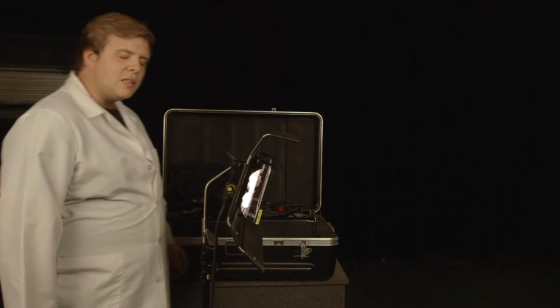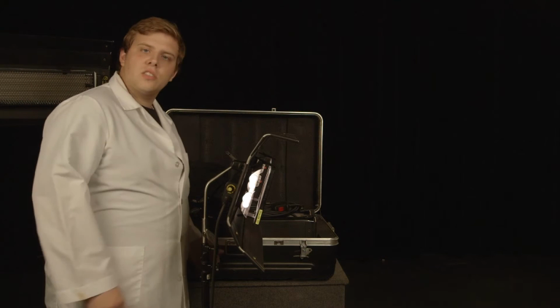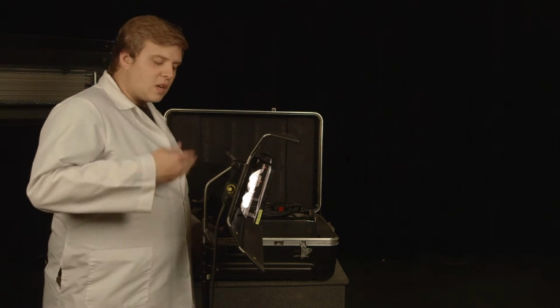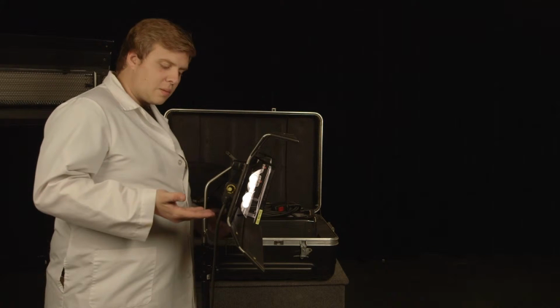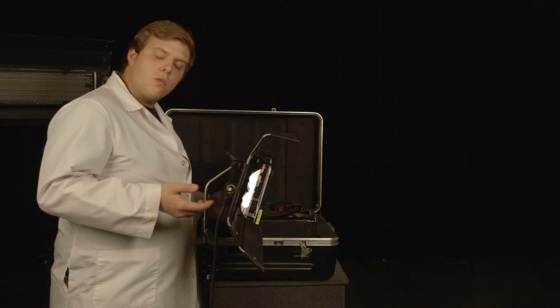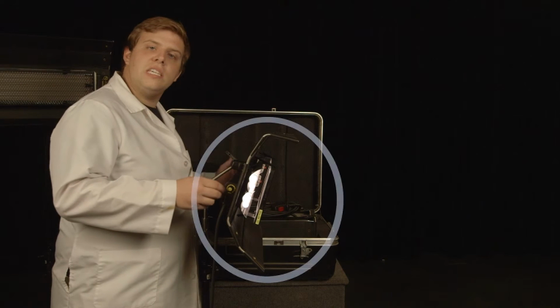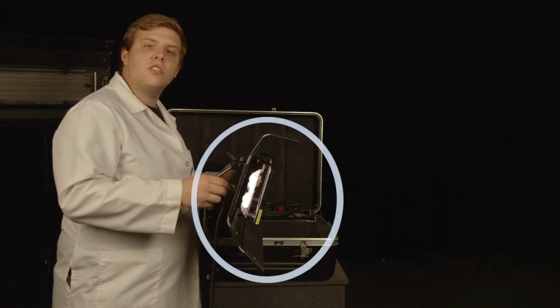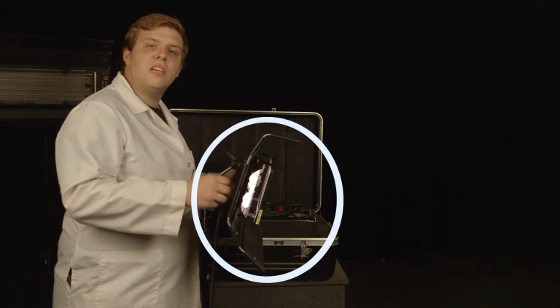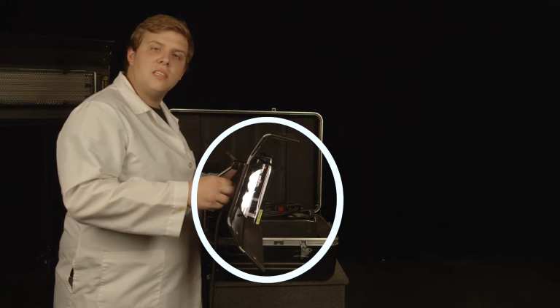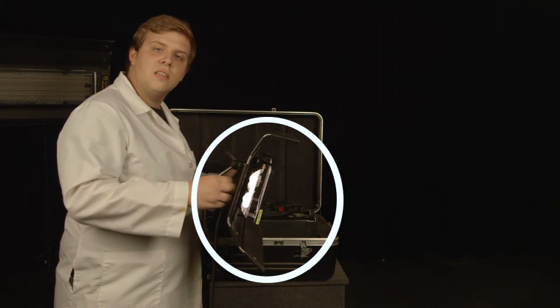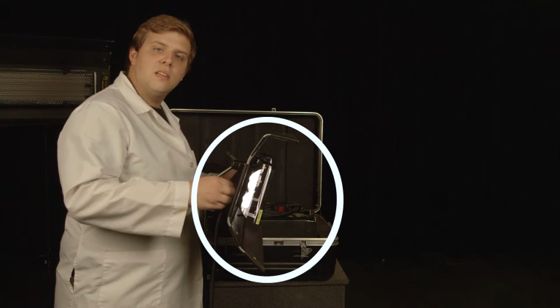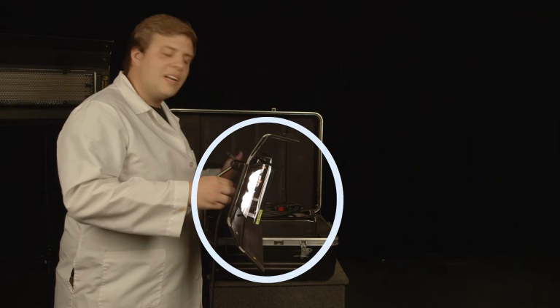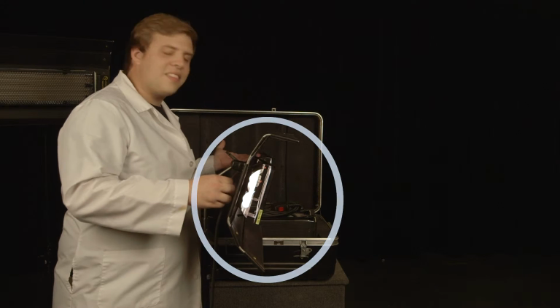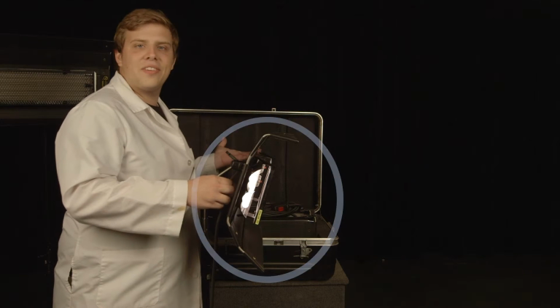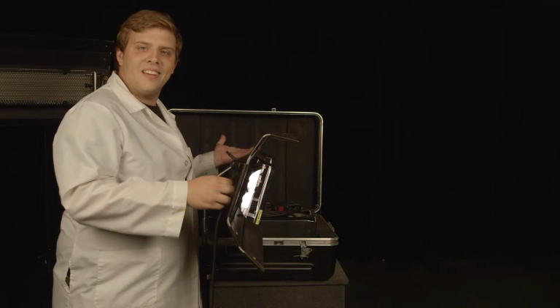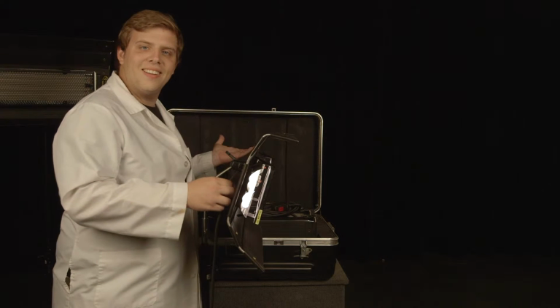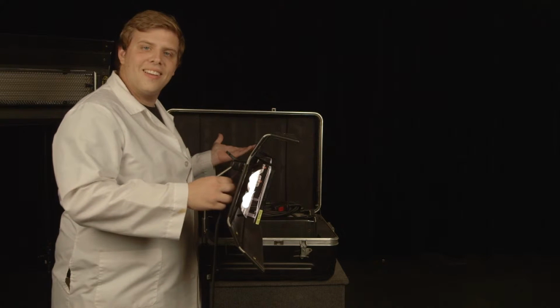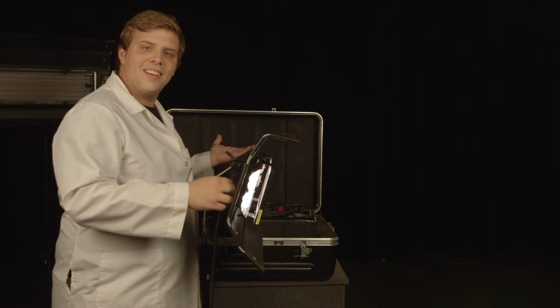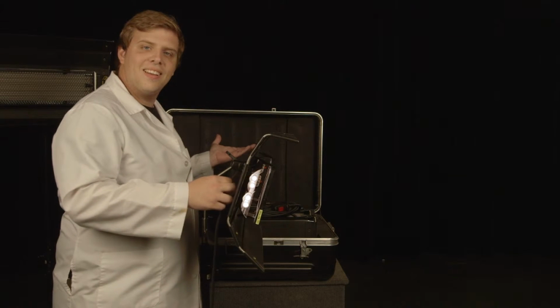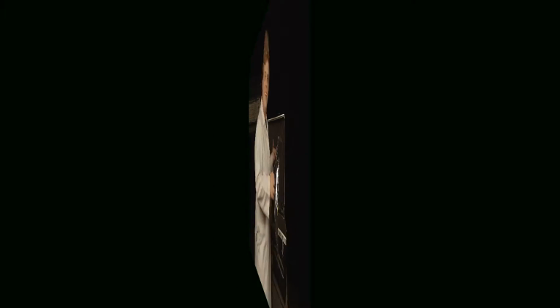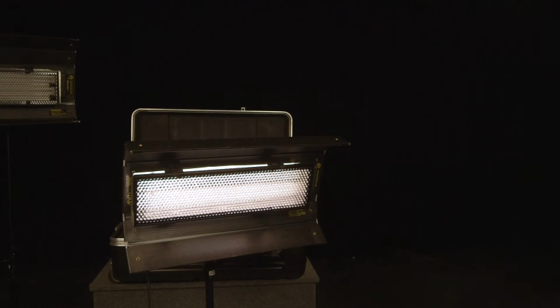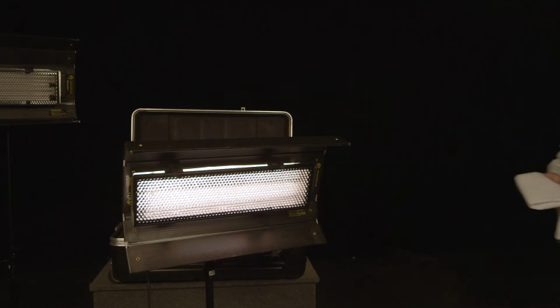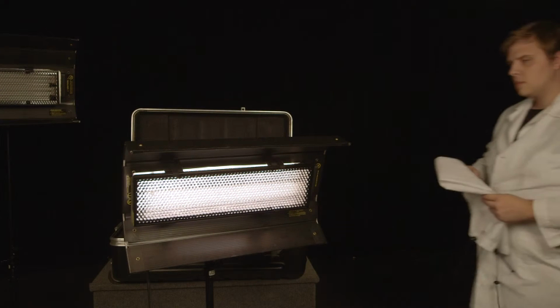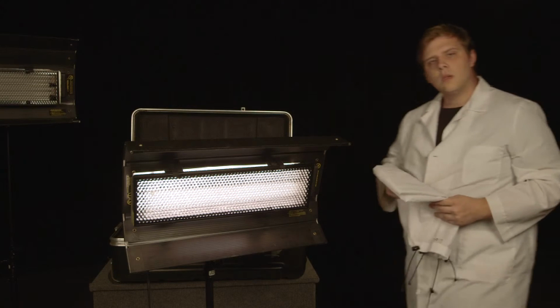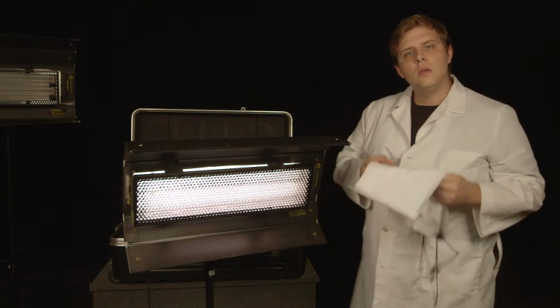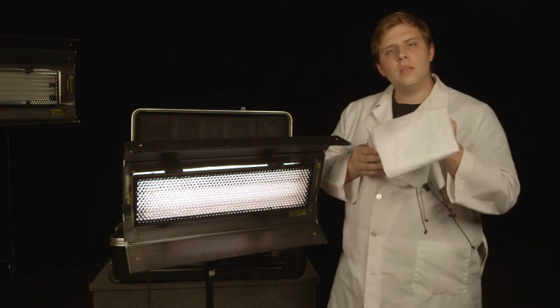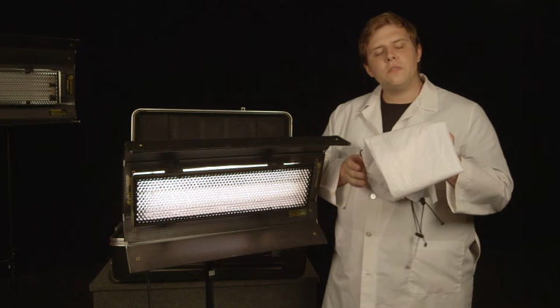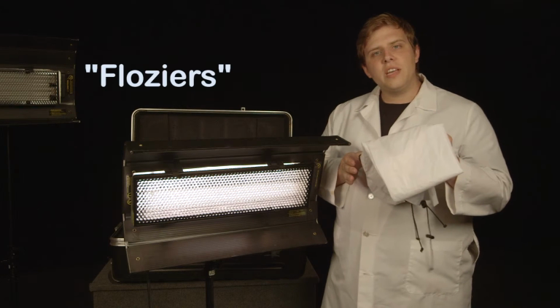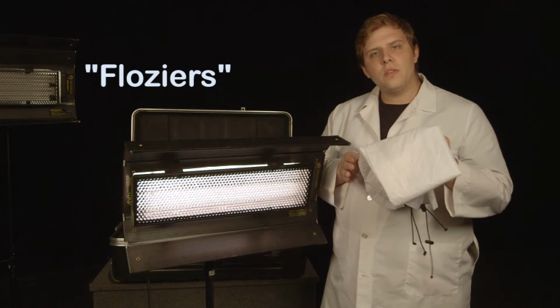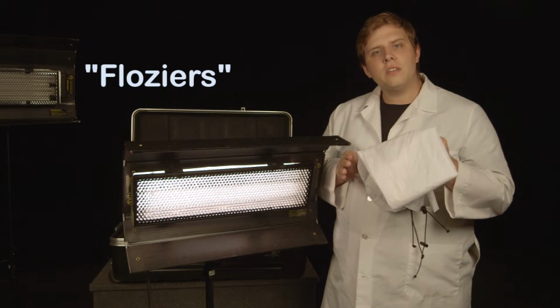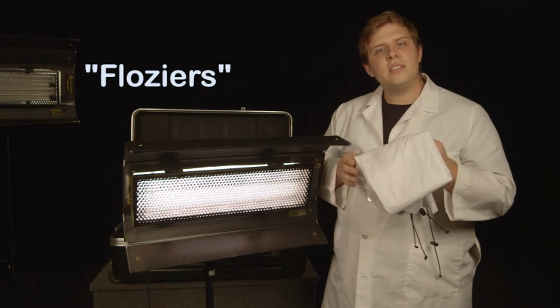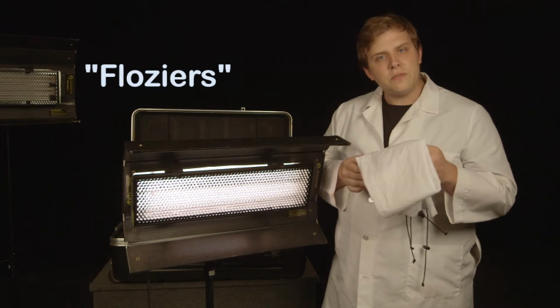These lights also have a knob on the back in order to easily adjust intensity — it's like they thought of everything. The included floziers can be thrown onto the light to add diffusion.